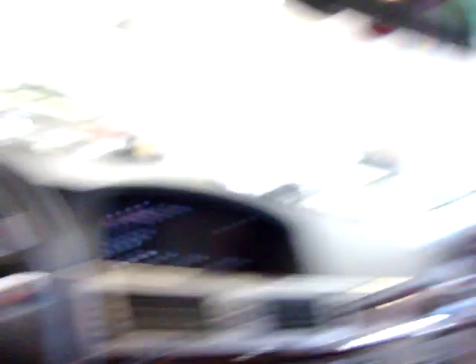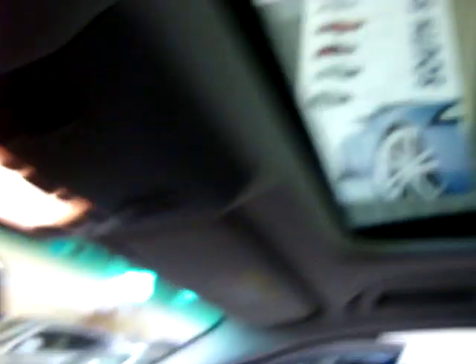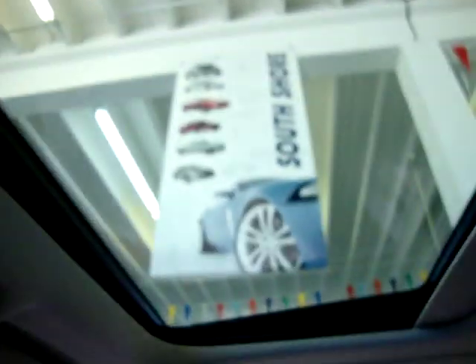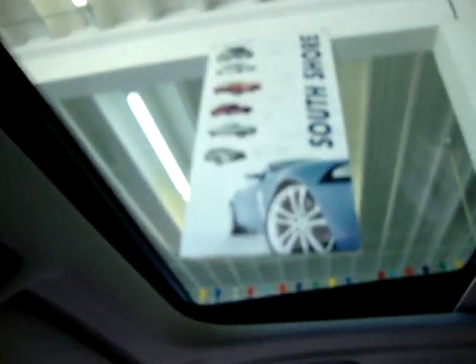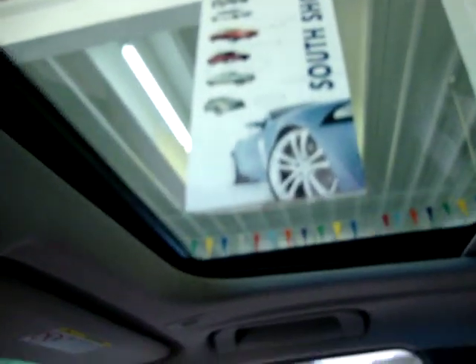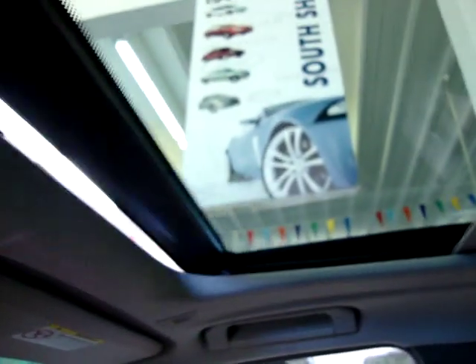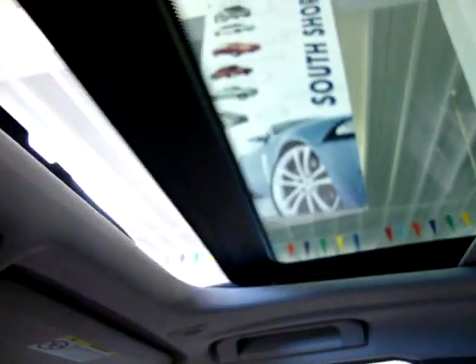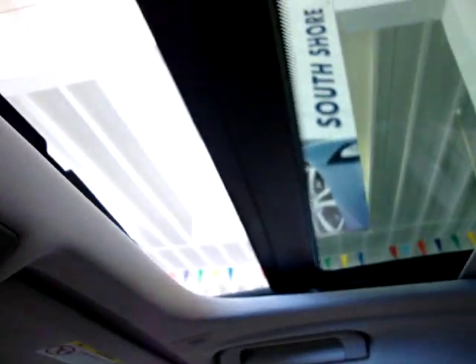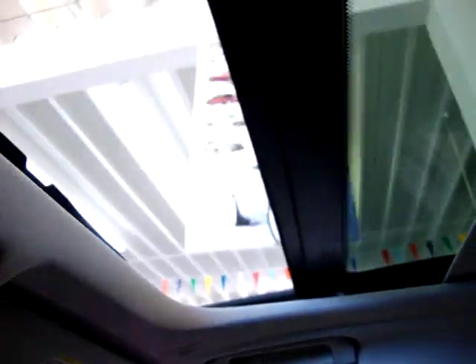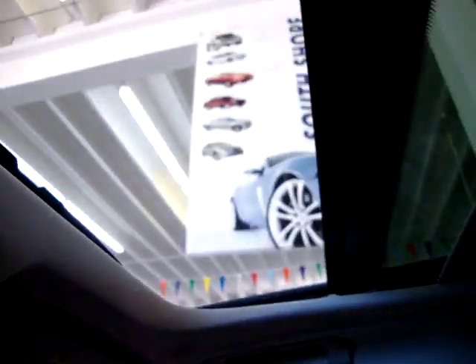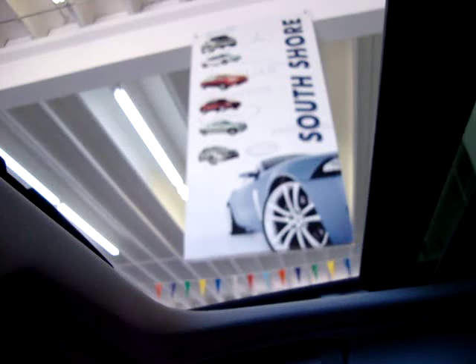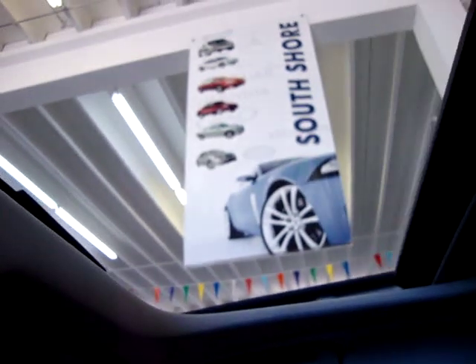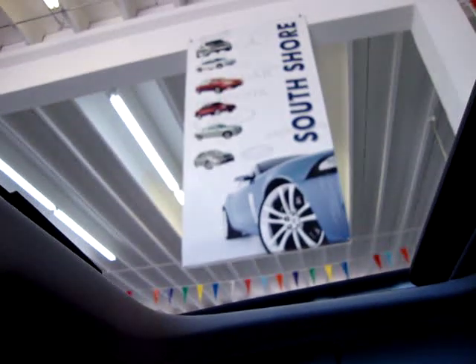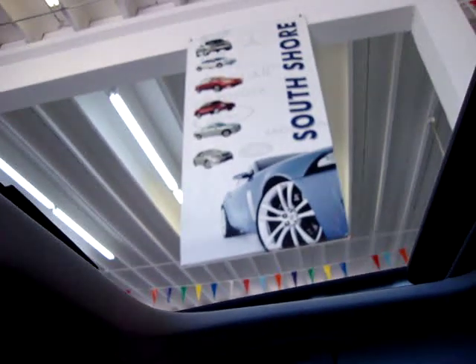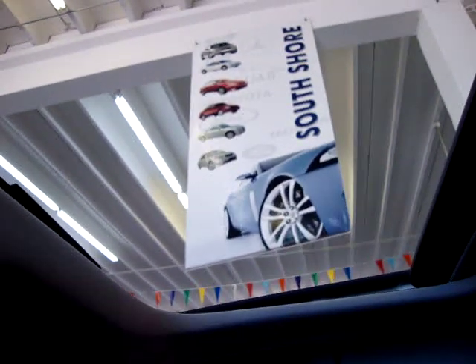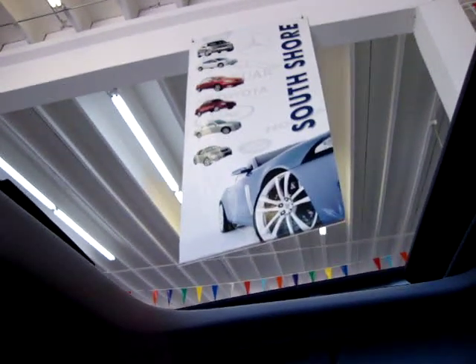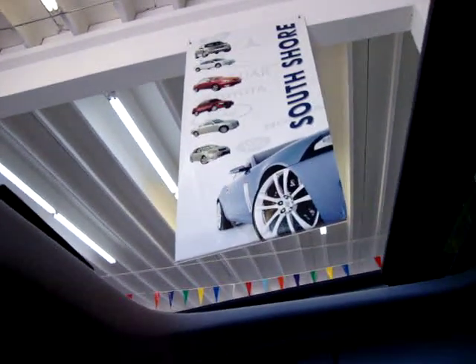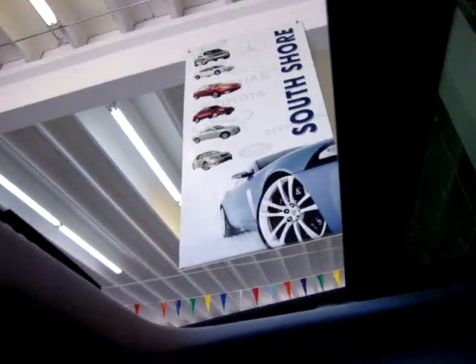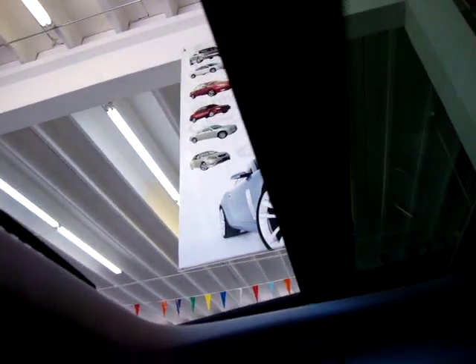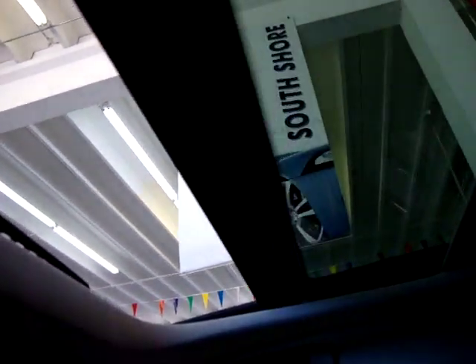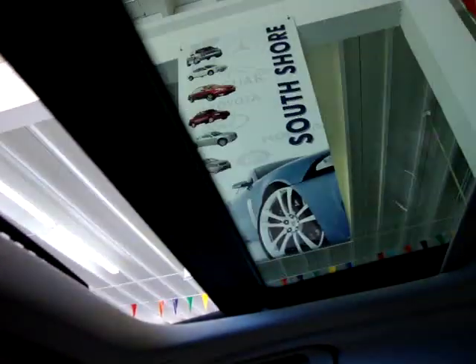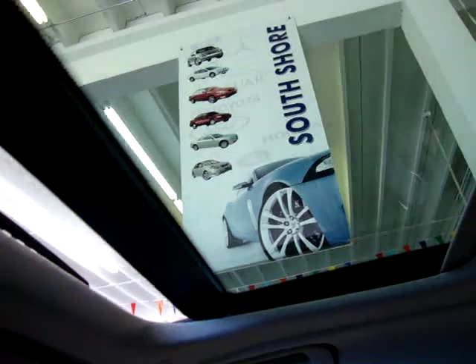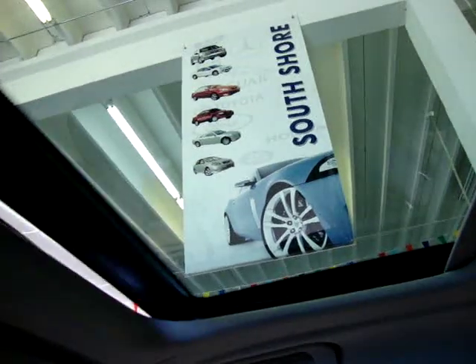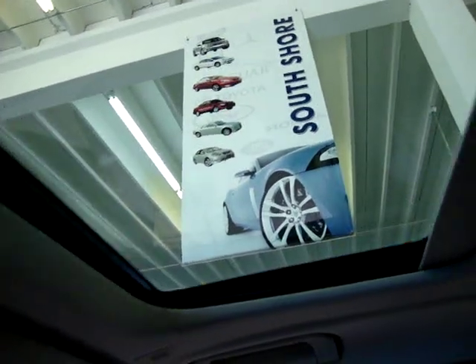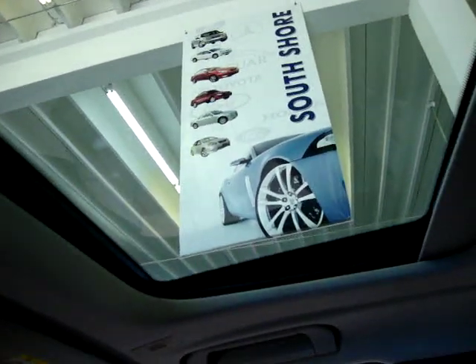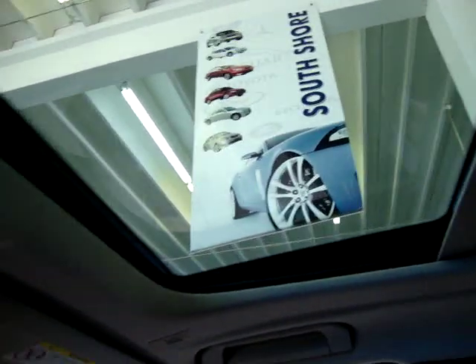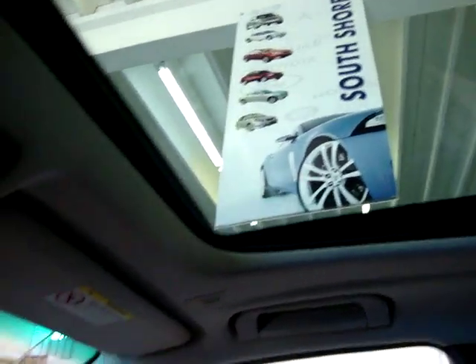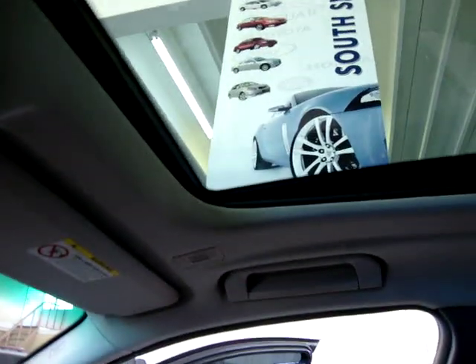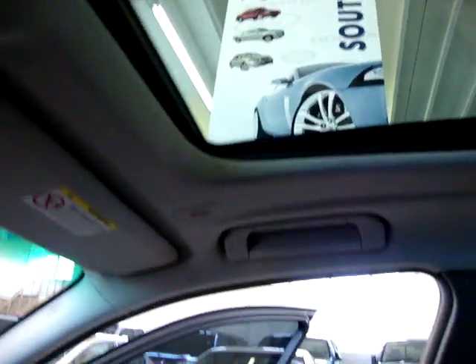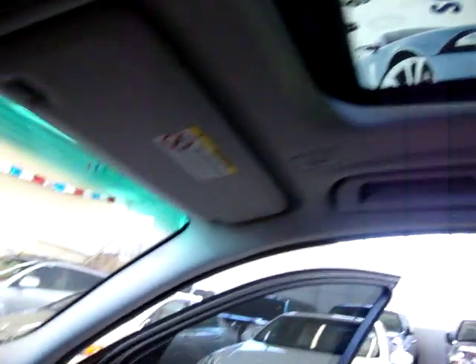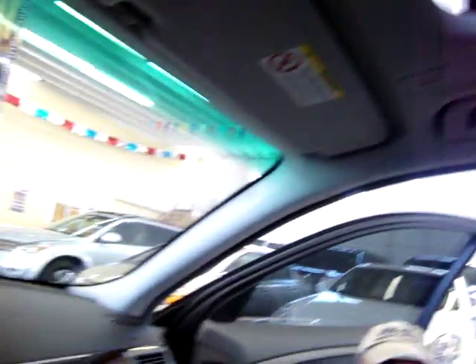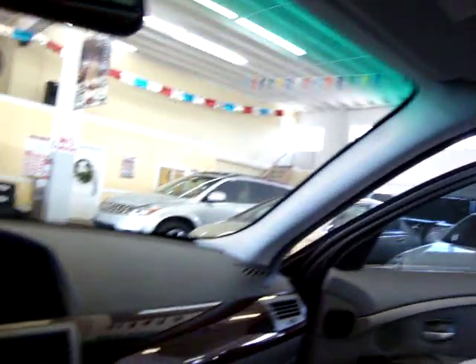Let's go ahead and operate the sunroof. It's a one-touch power sunroof. It is tinted, but it's also got a cover in case you want to block out the sun completely. Let's go ahead and leave it open so we can see a little better inside the car.